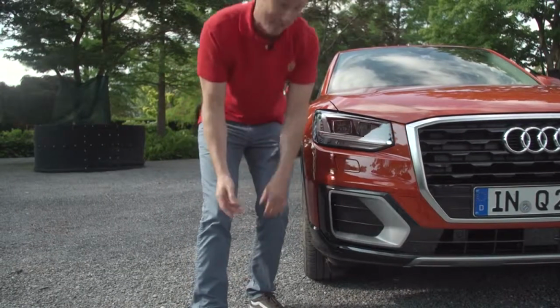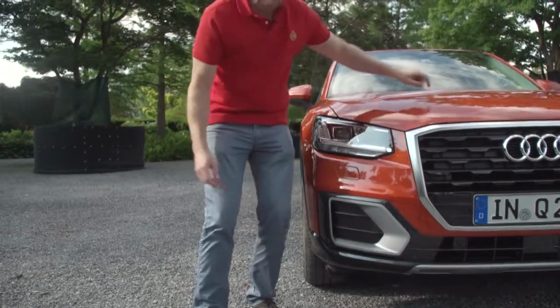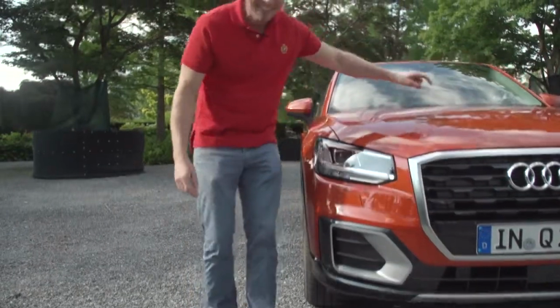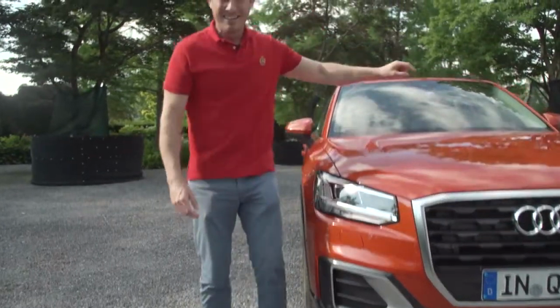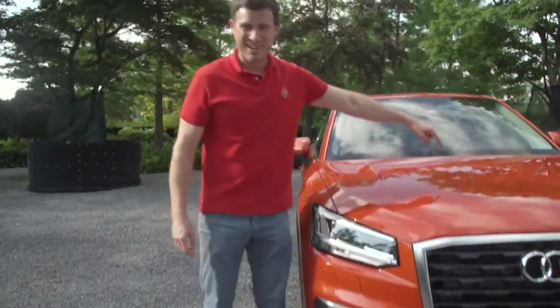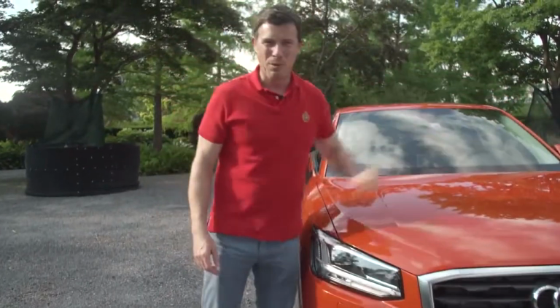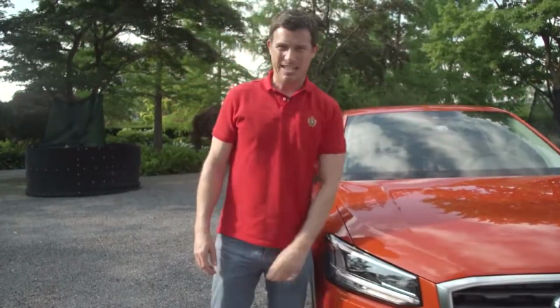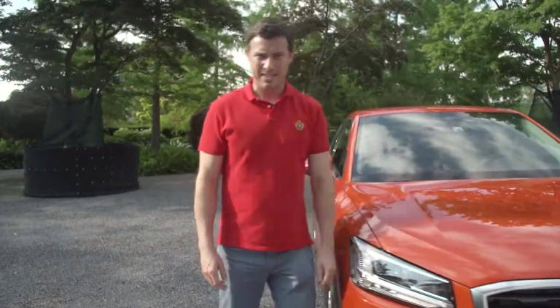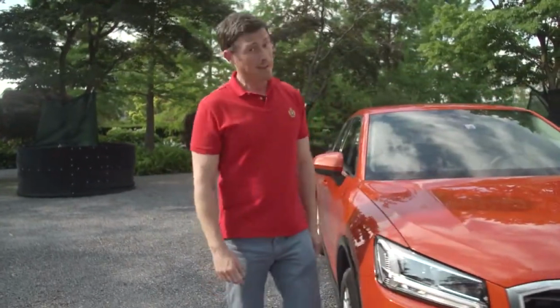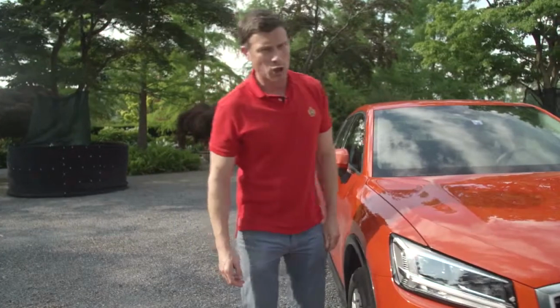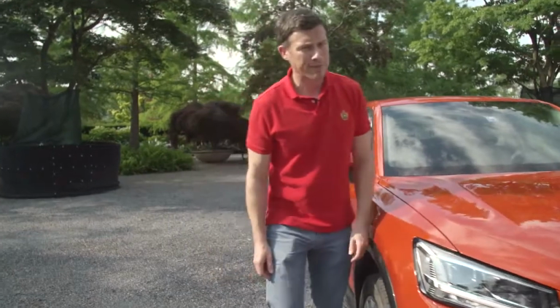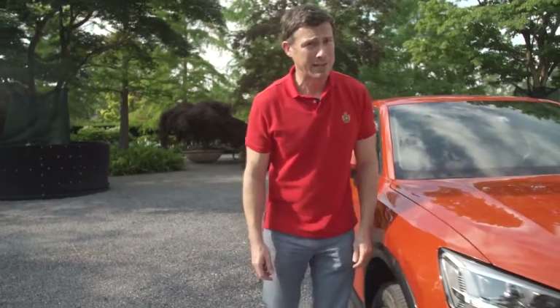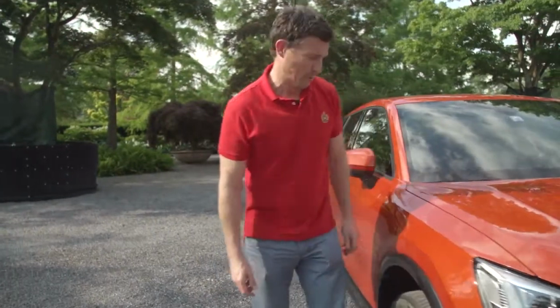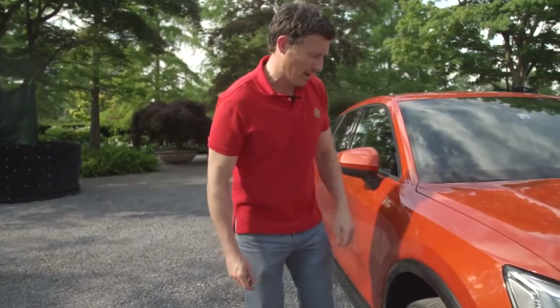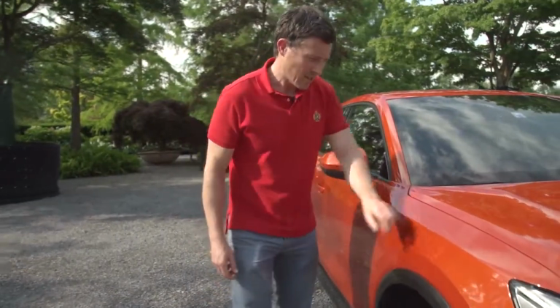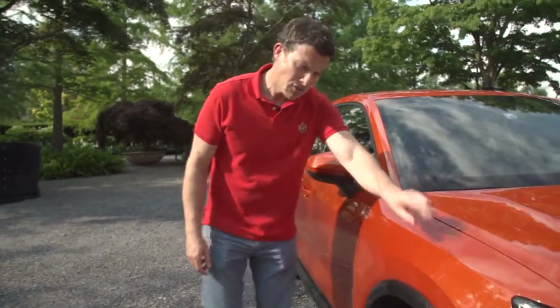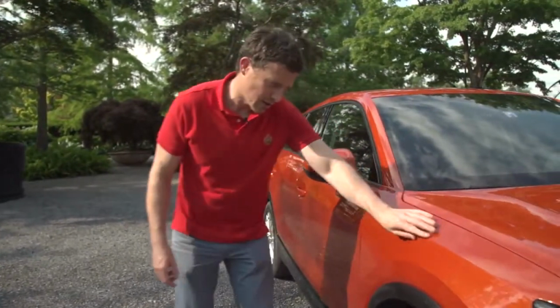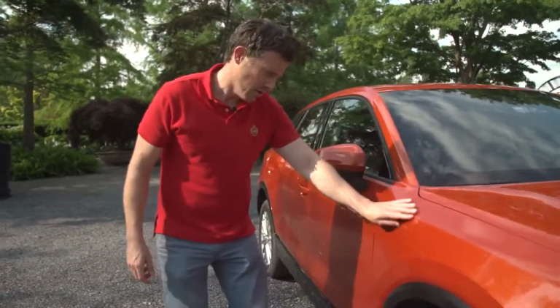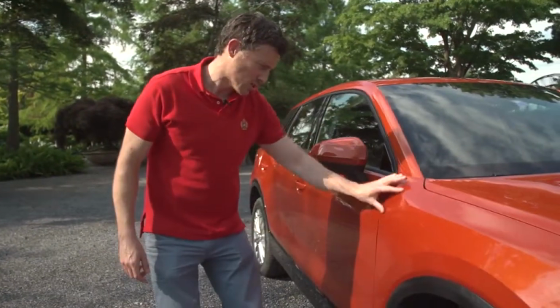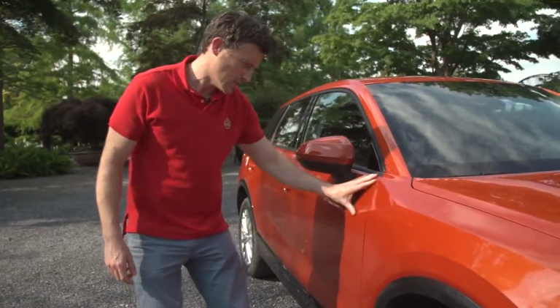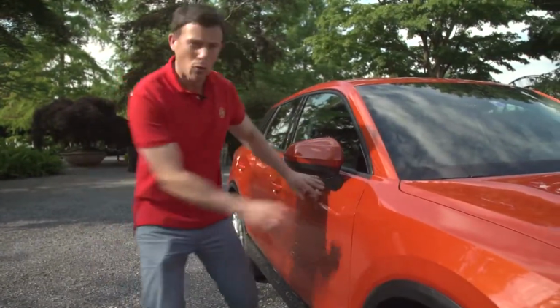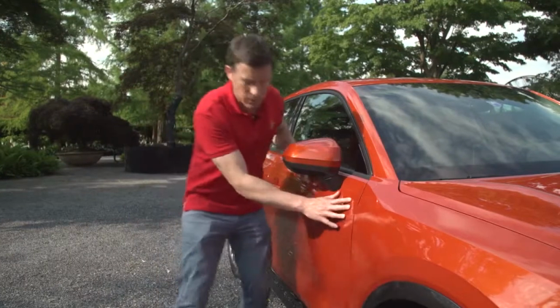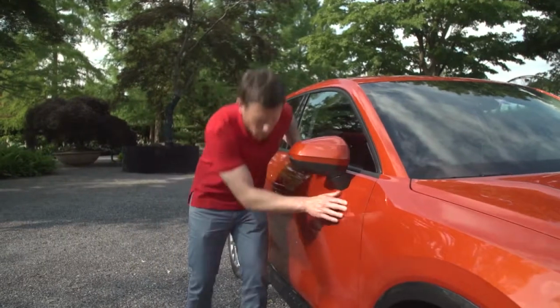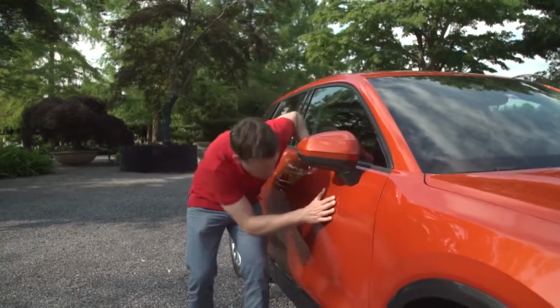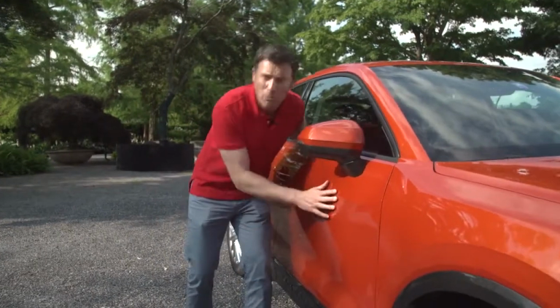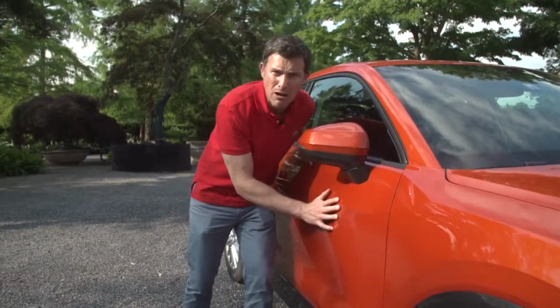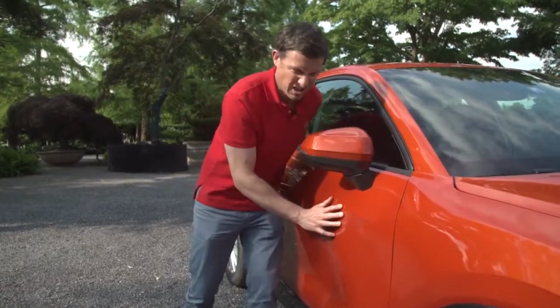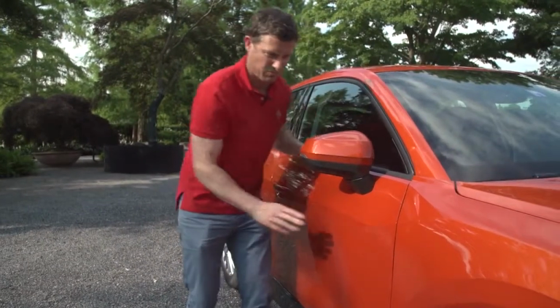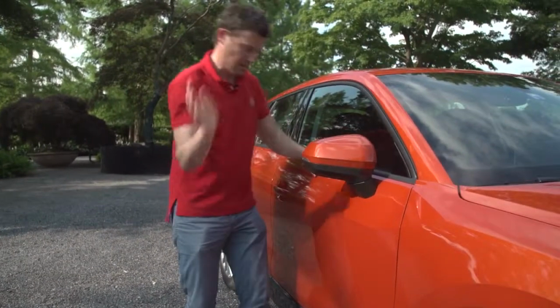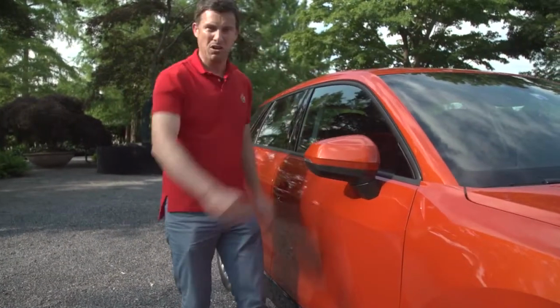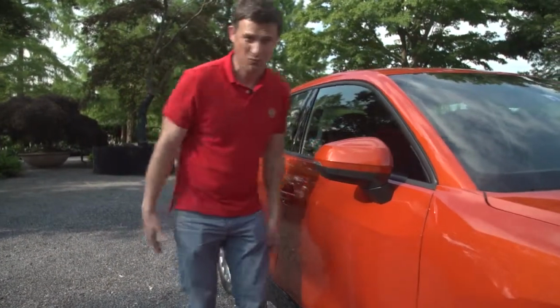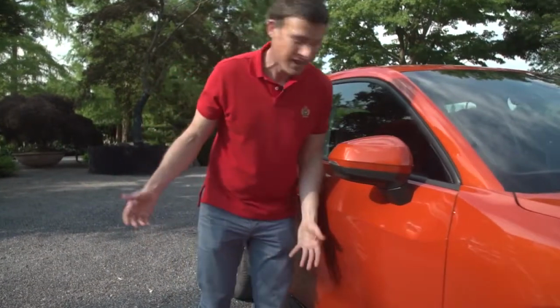Anyway, under the bonnet this one's only got a 1.6 litre diesel engine with 115 horsepower. An unusual thing on this car are these creases — it almost looks like someone has folded the metal wrong and they just went, 'that kind of works, let's run with it.'